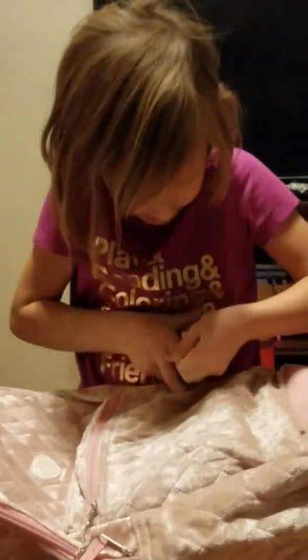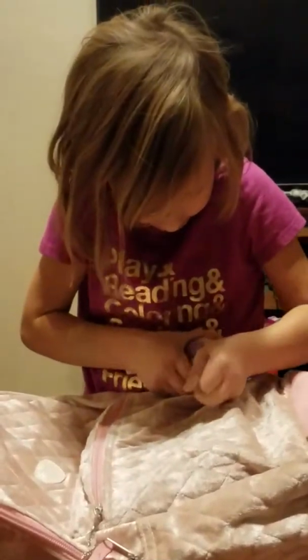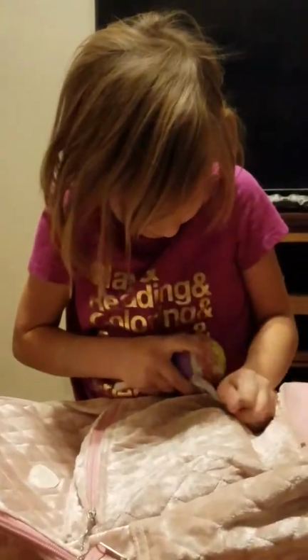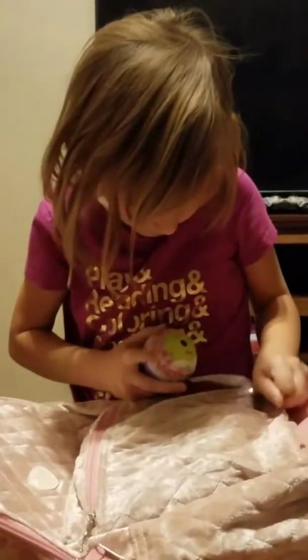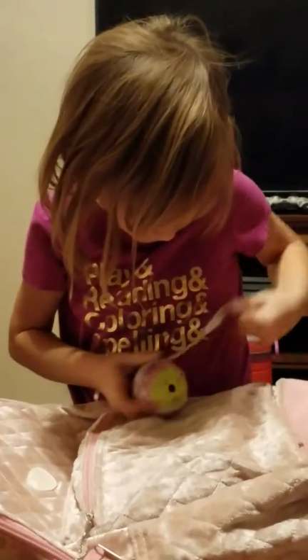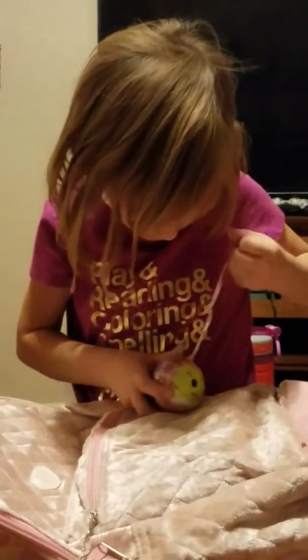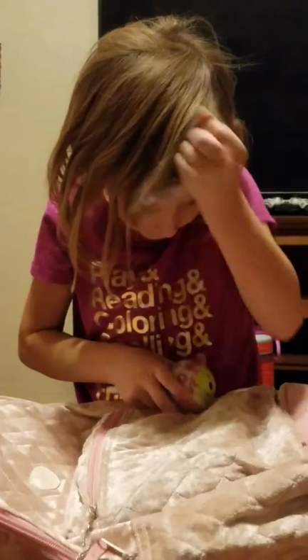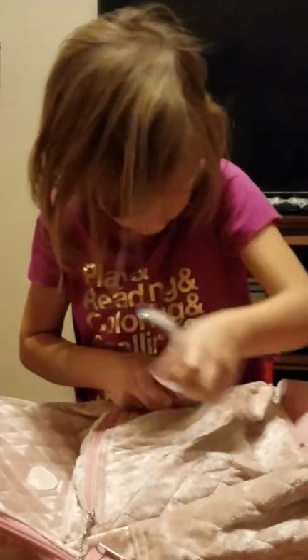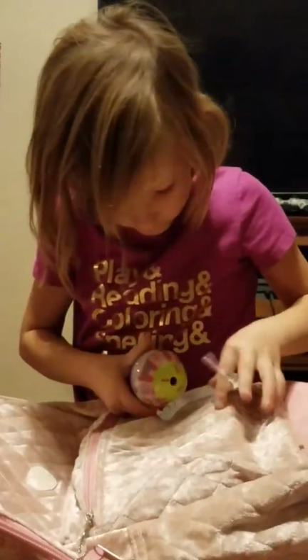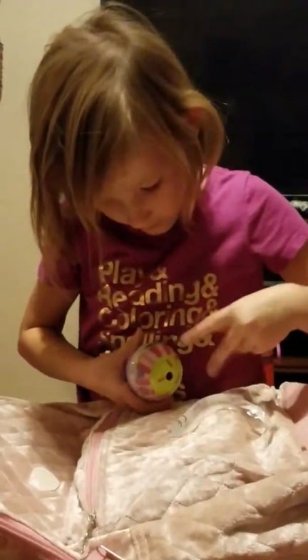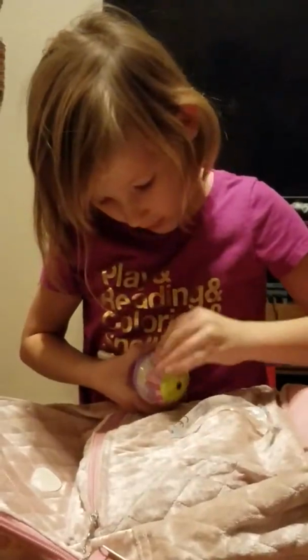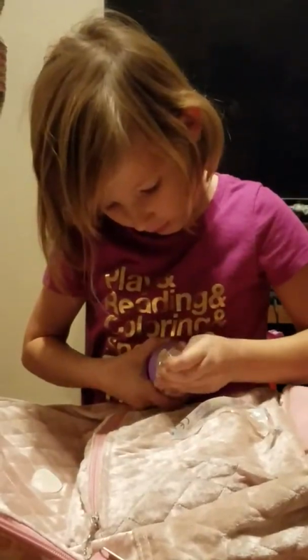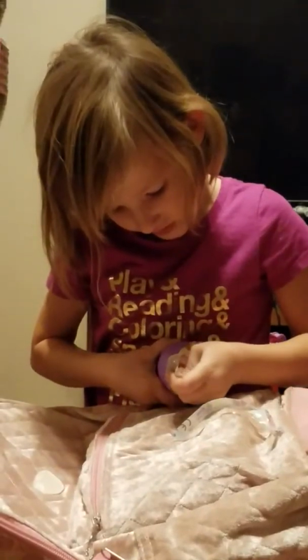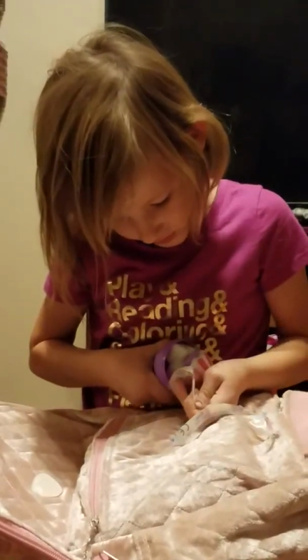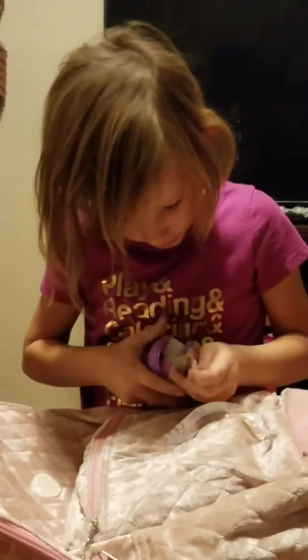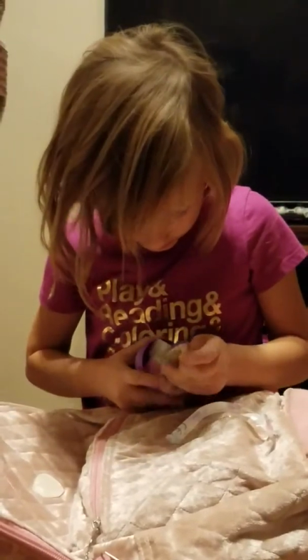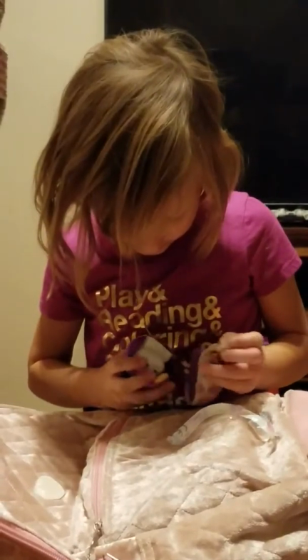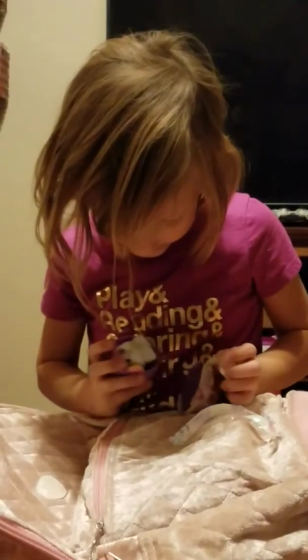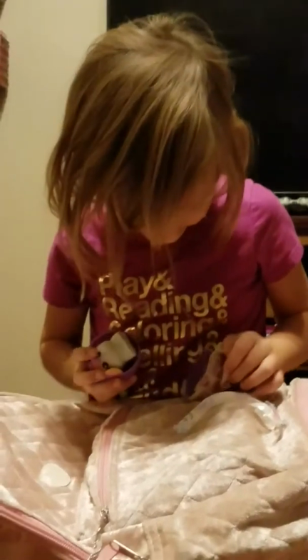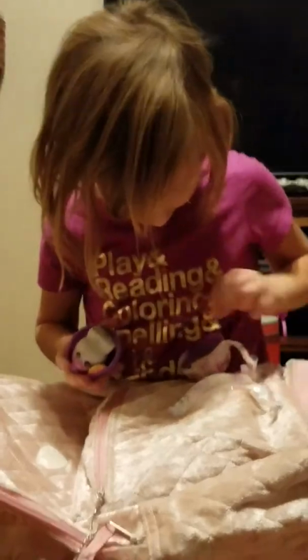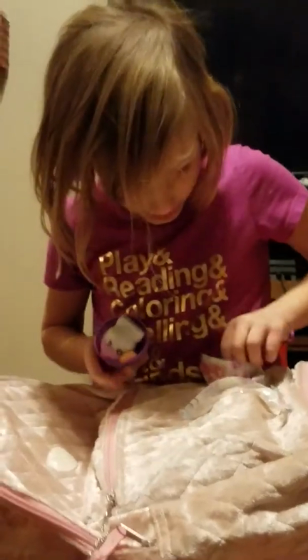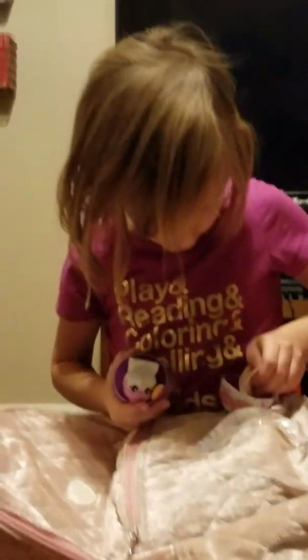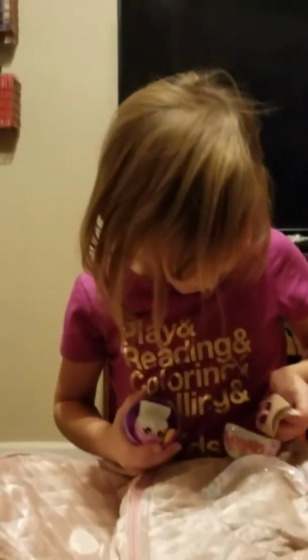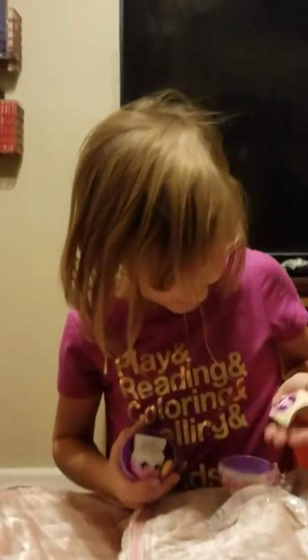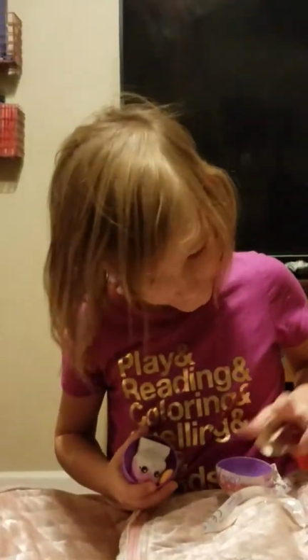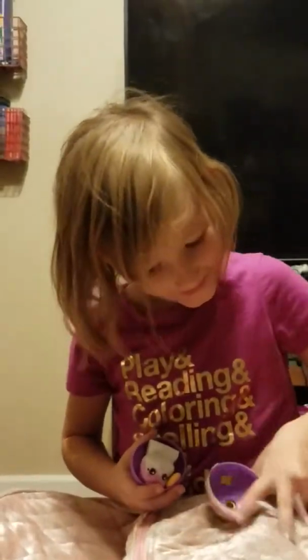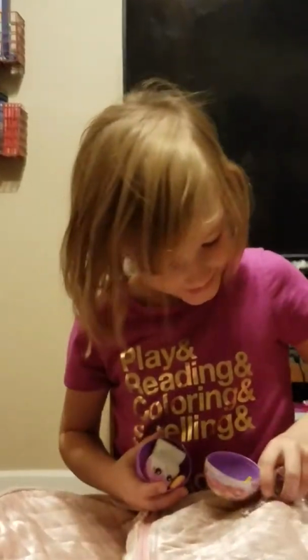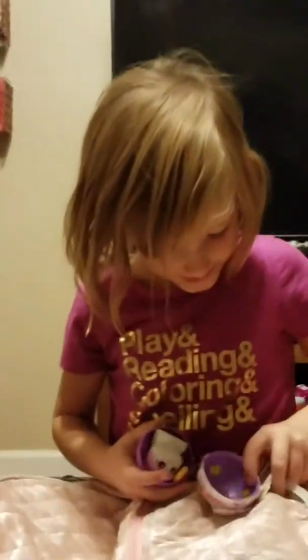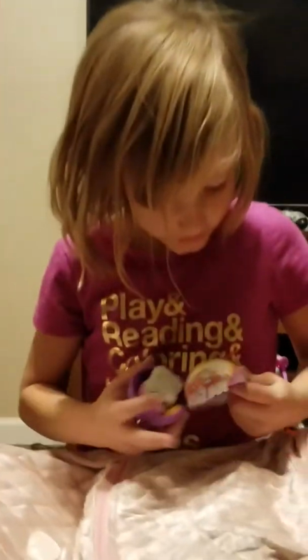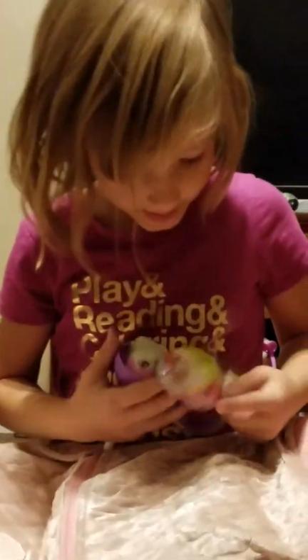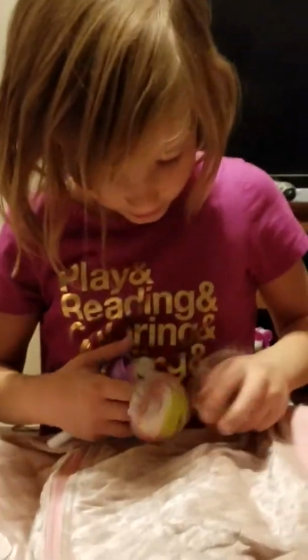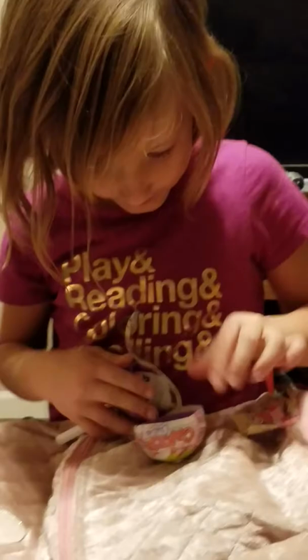So here it is. I got some other. Oh, this is cool. So I got it open.